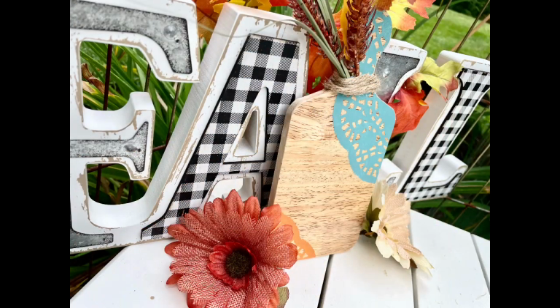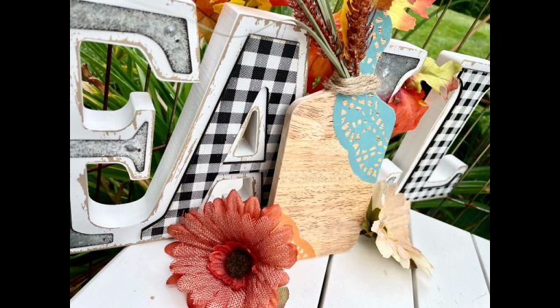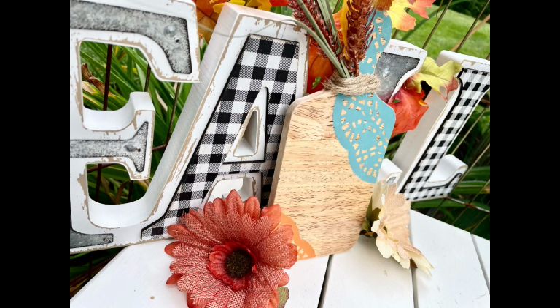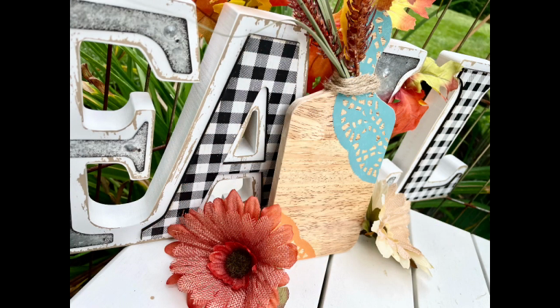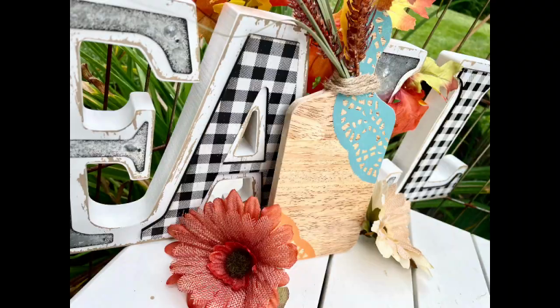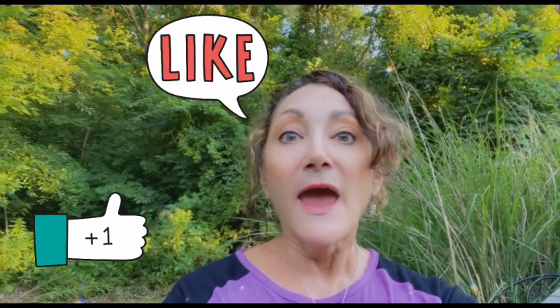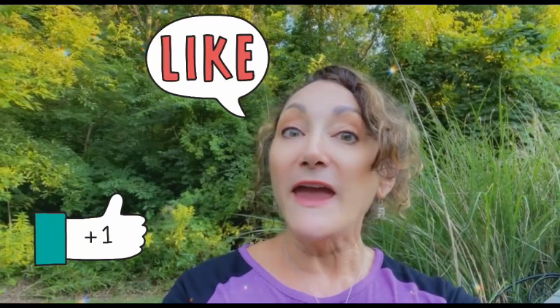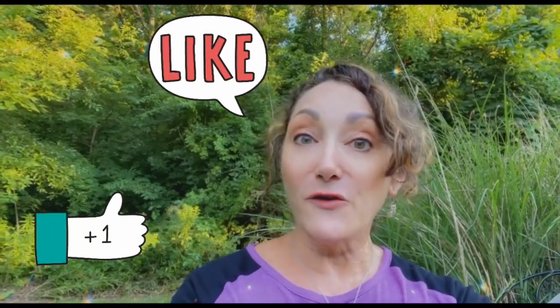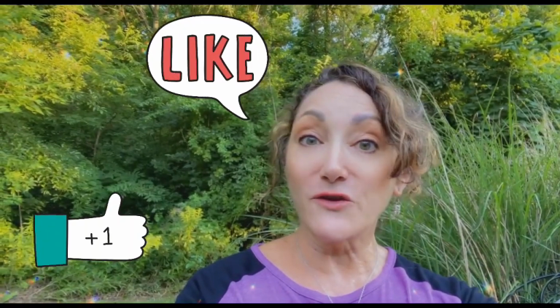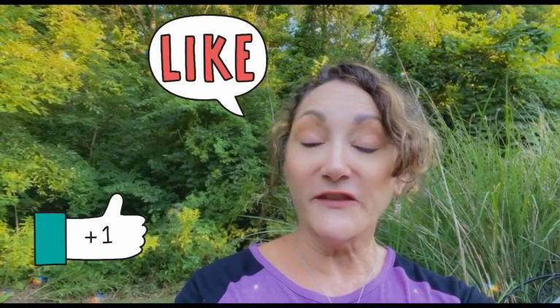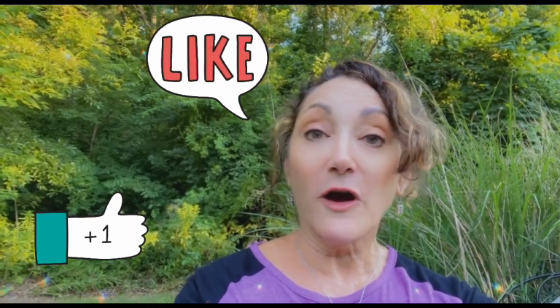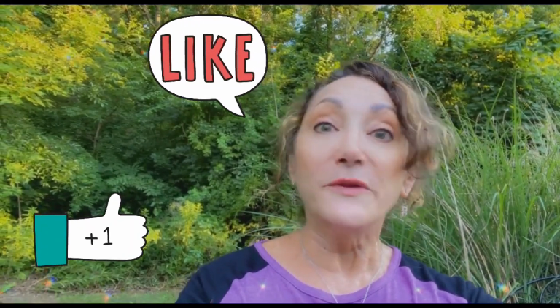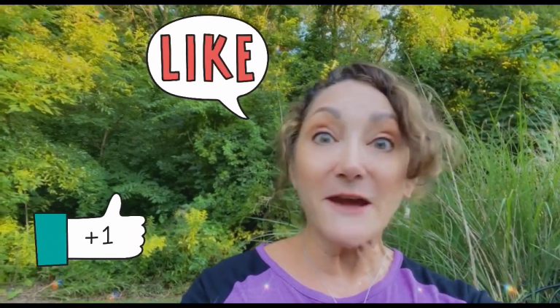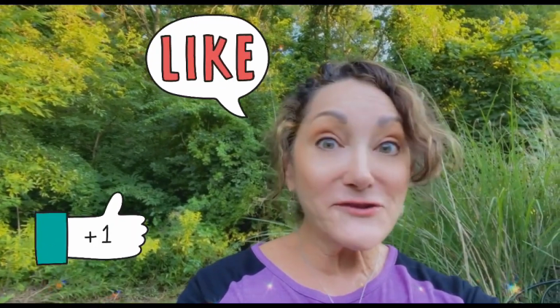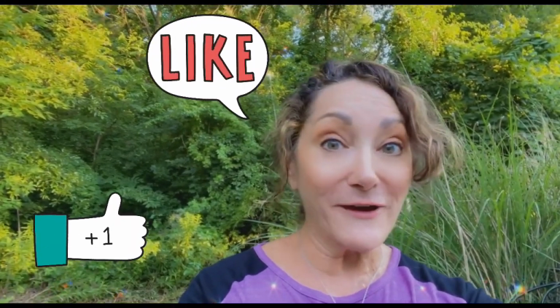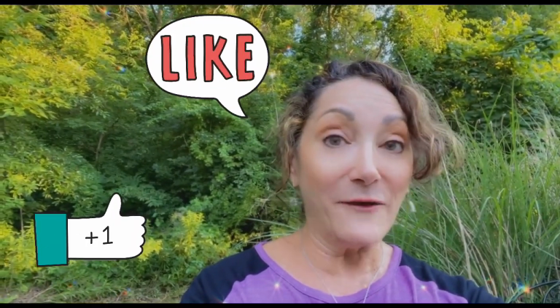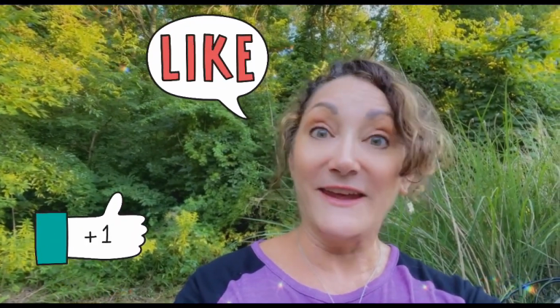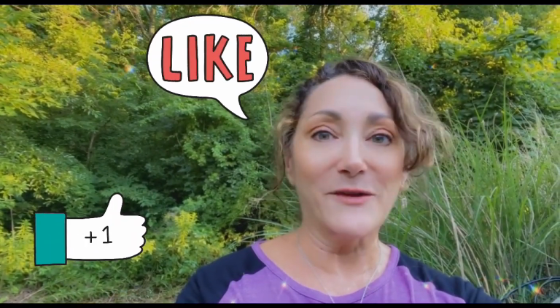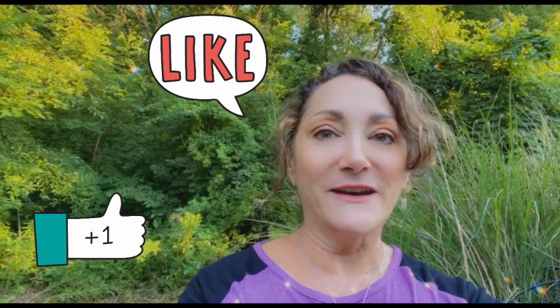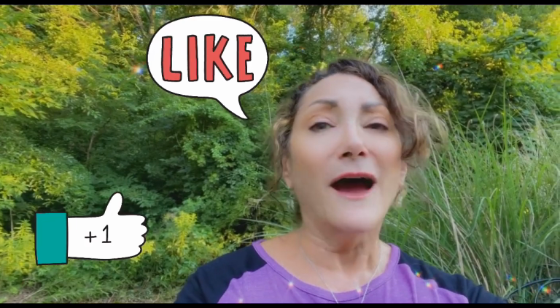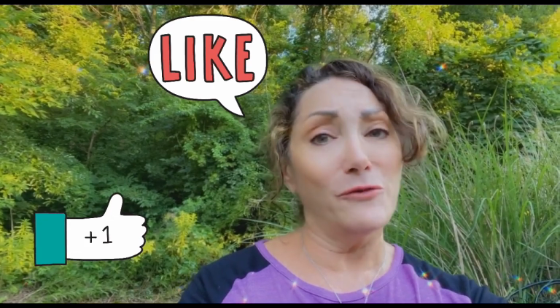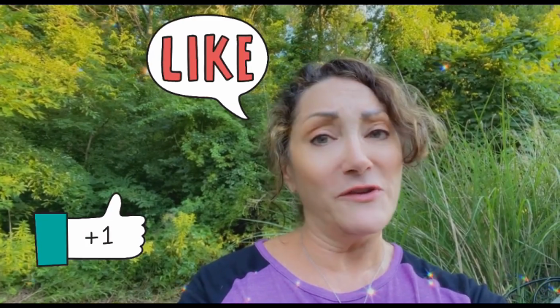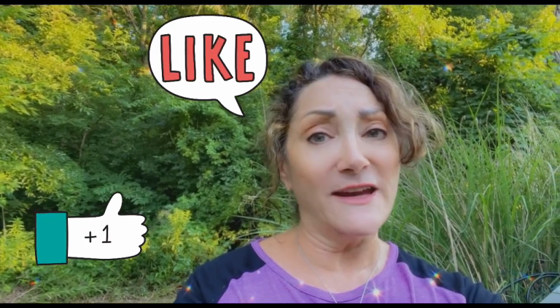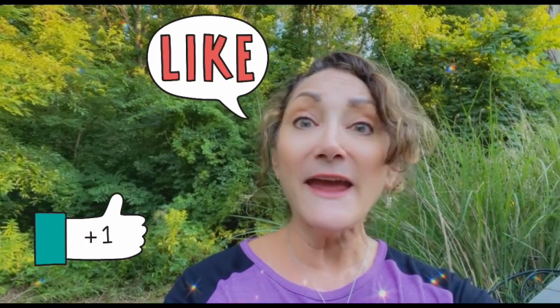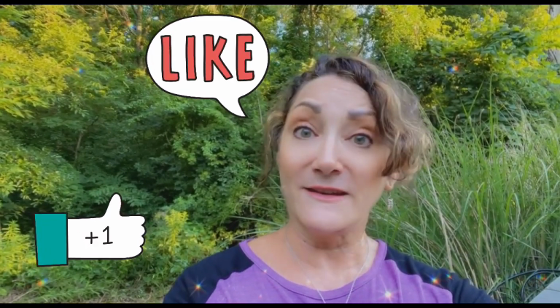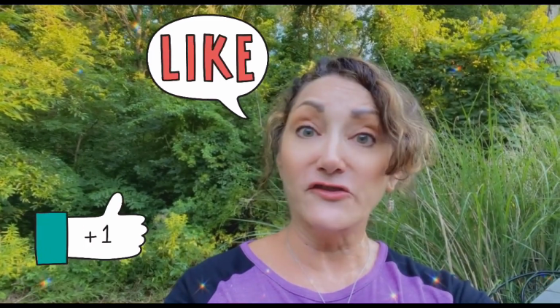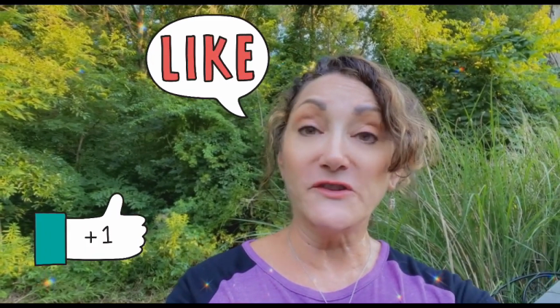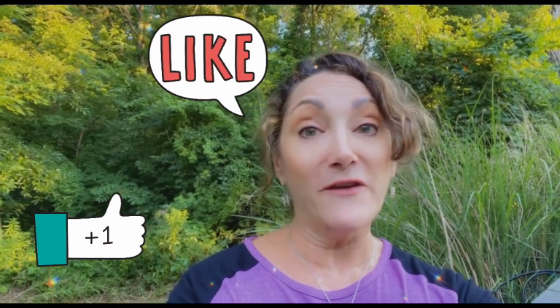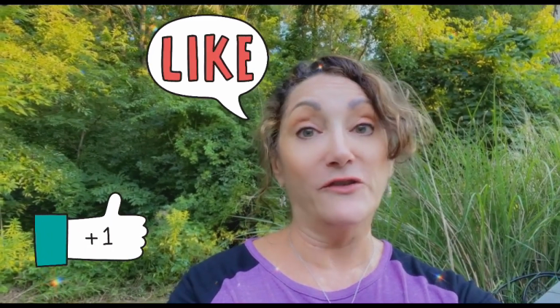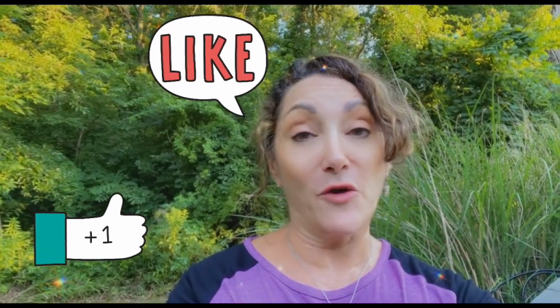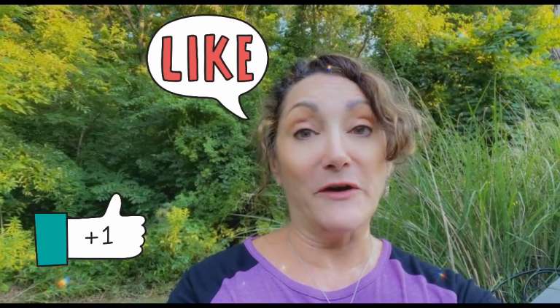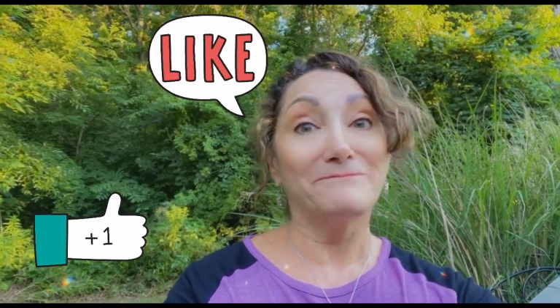If you are enjoying this video, please stop what you're doing right now and hit the like button. I'd really appreciate it — it tells YouTube to show my video to more people. Thanks.